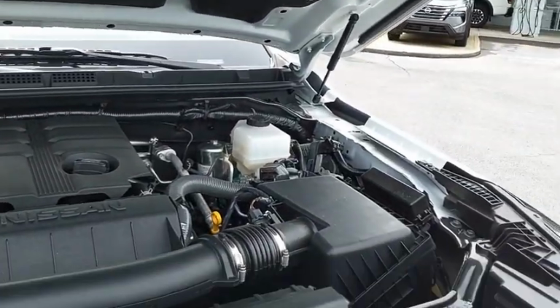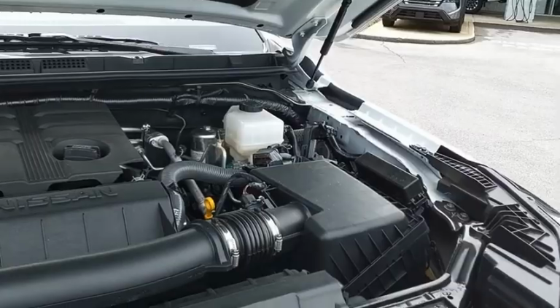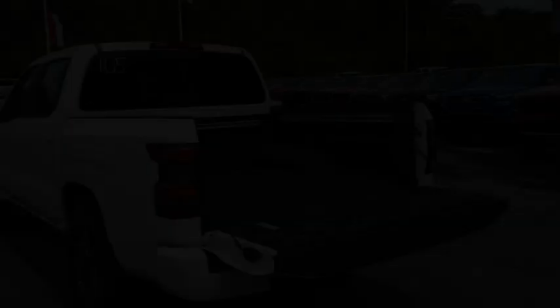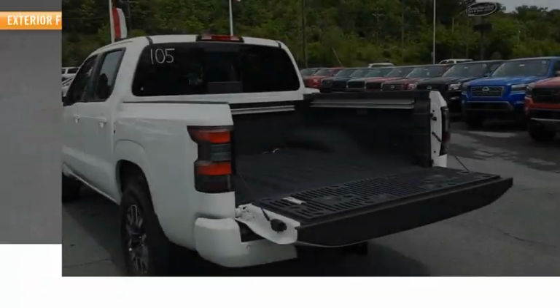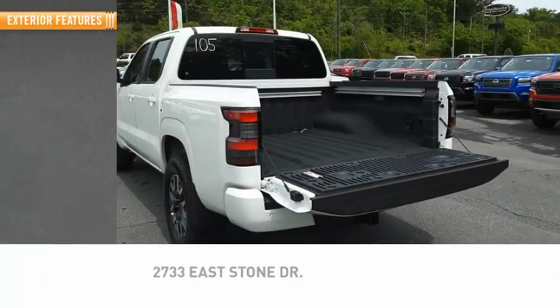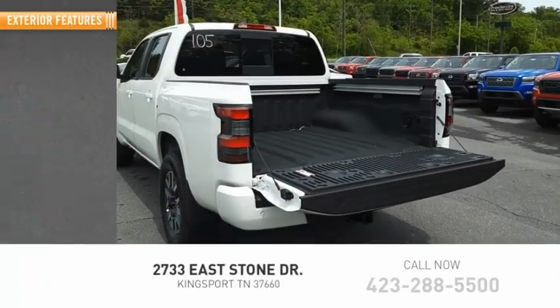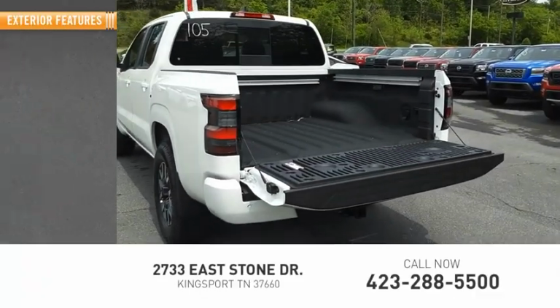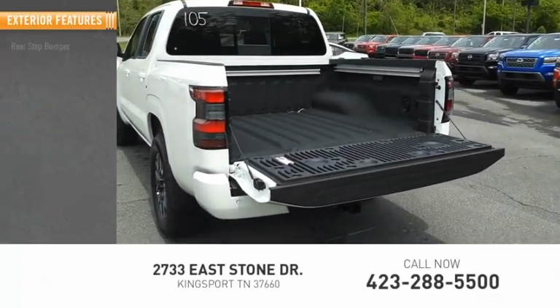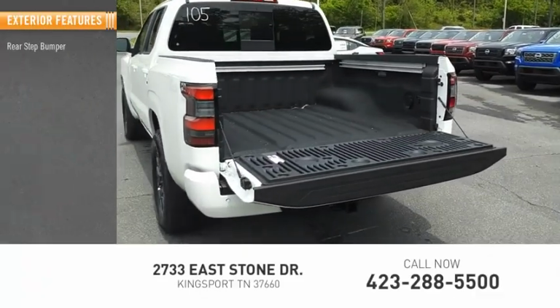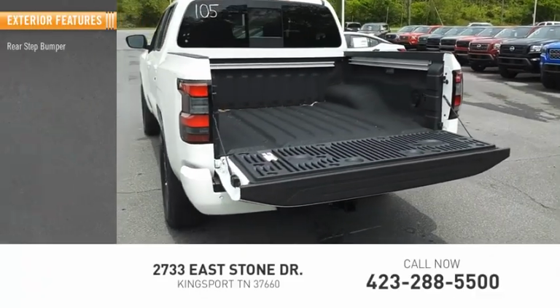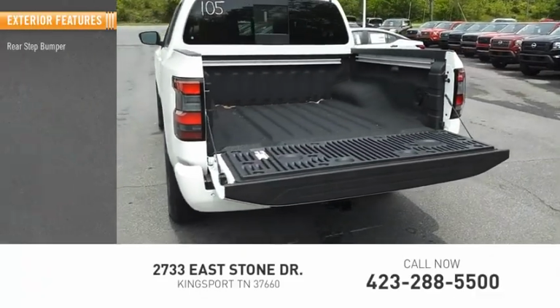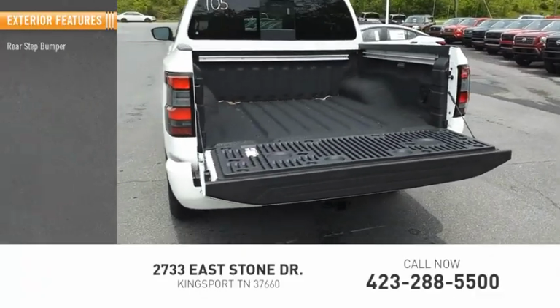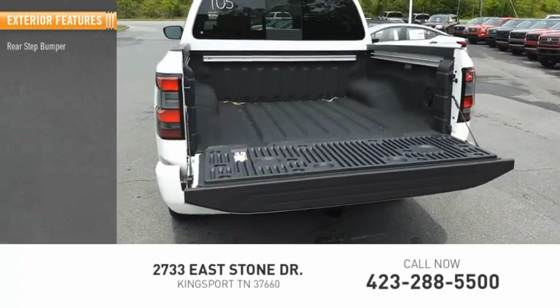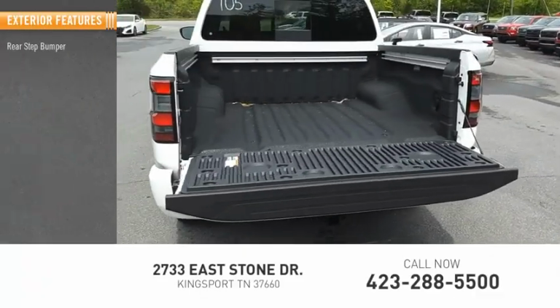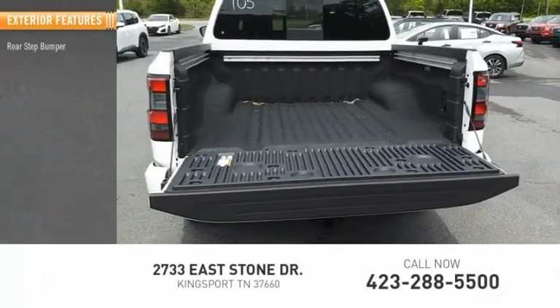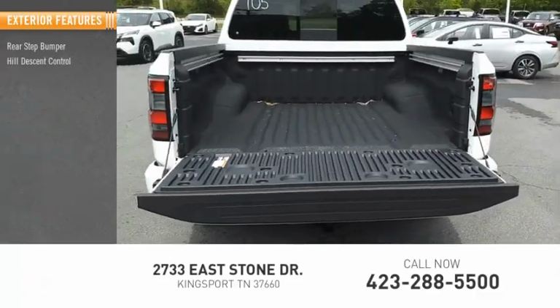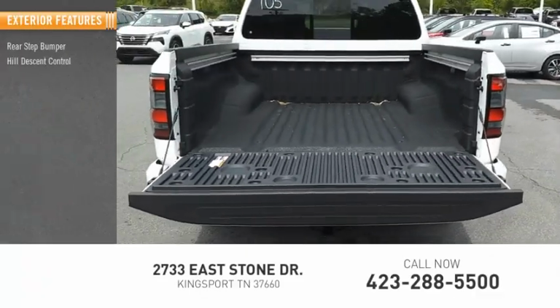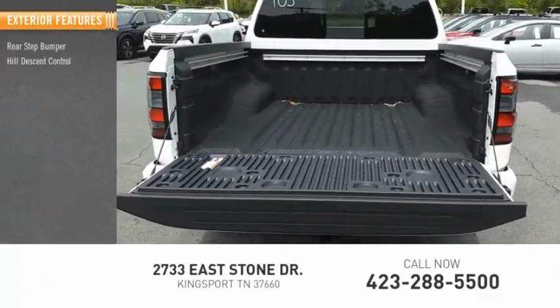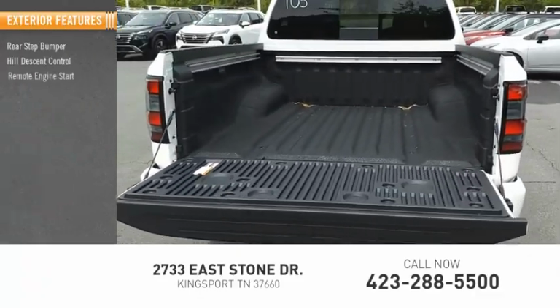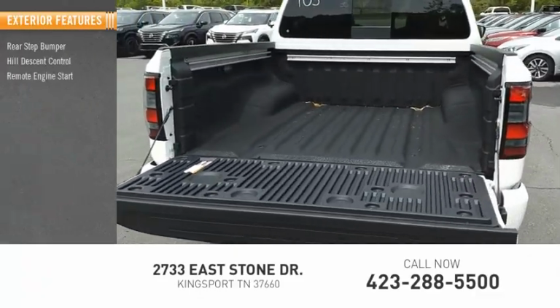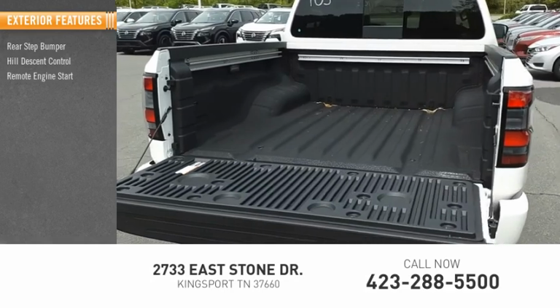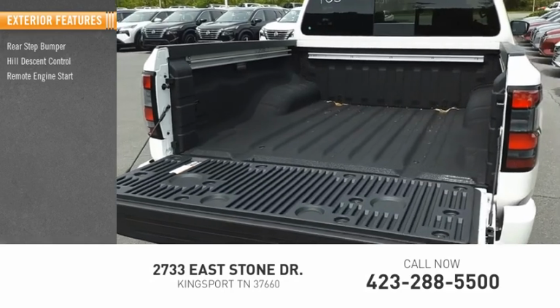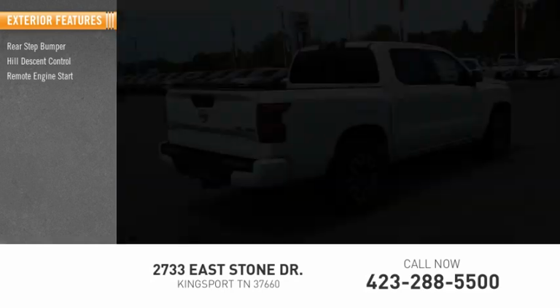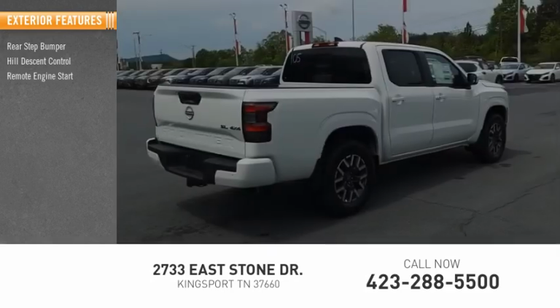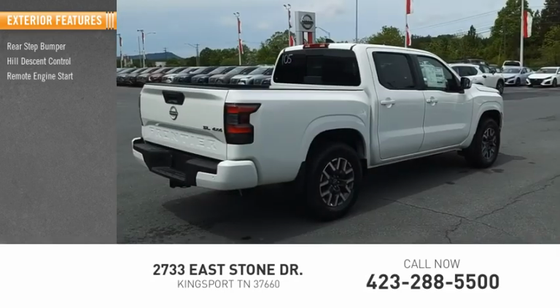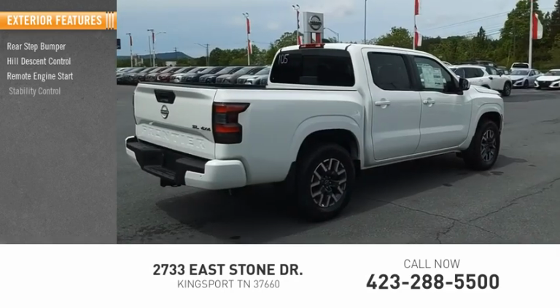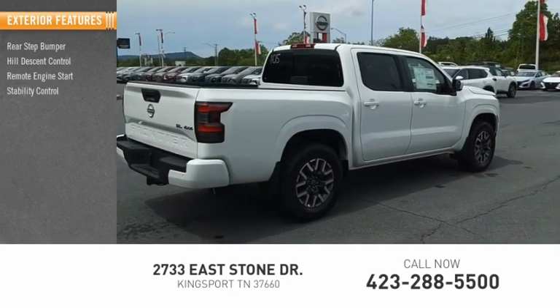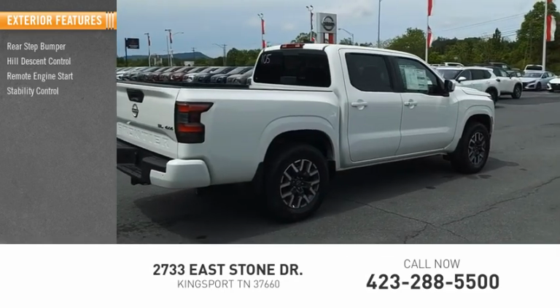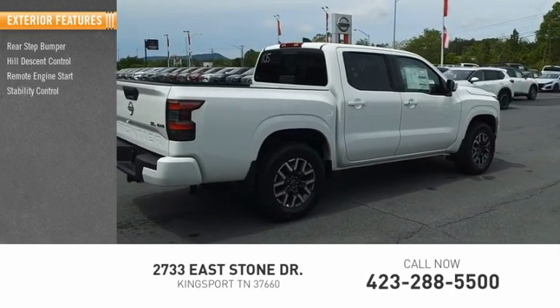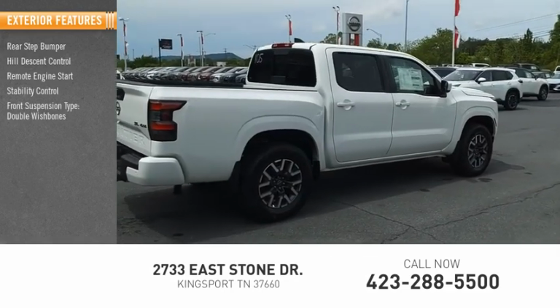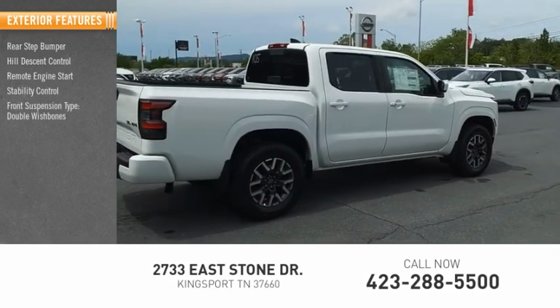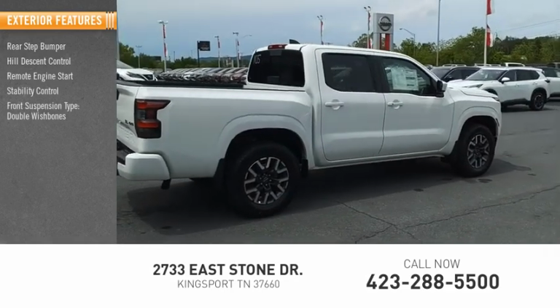Here are some of this vehicle's great options: rear step bumper, hill descent control, remote engine start, stability control, front suspension type.